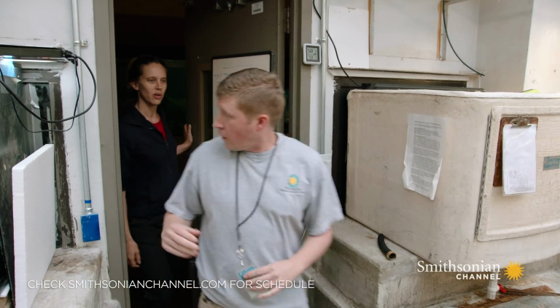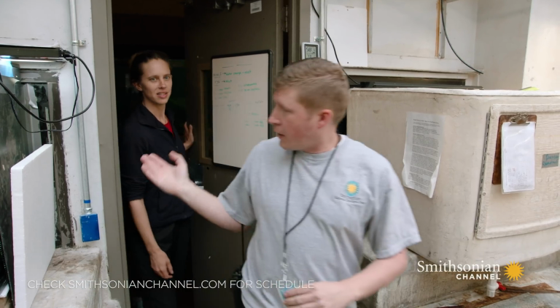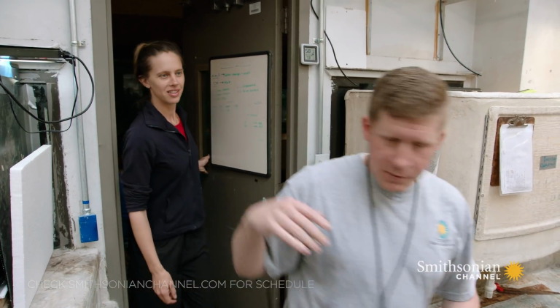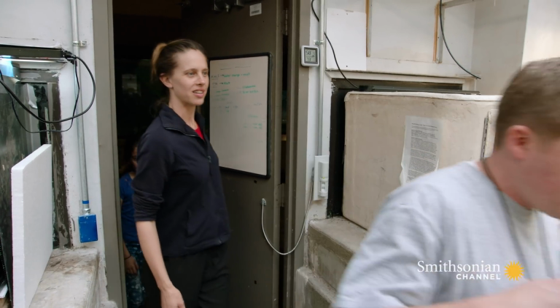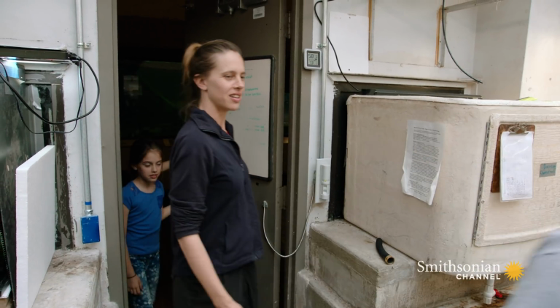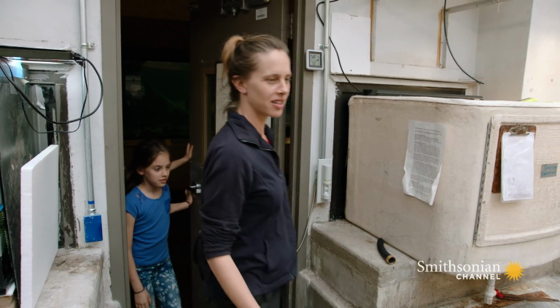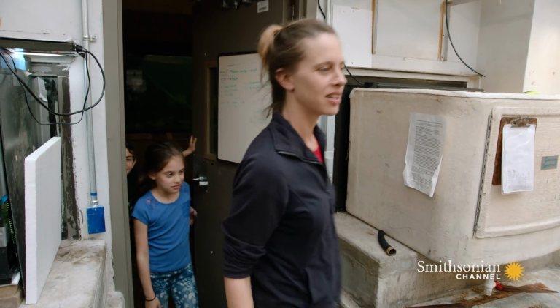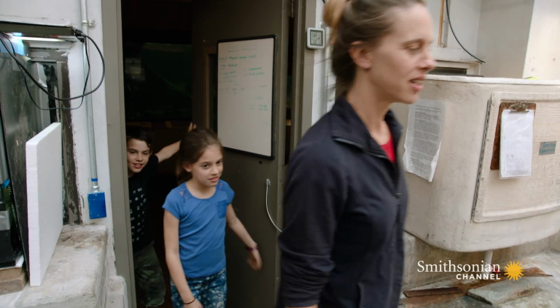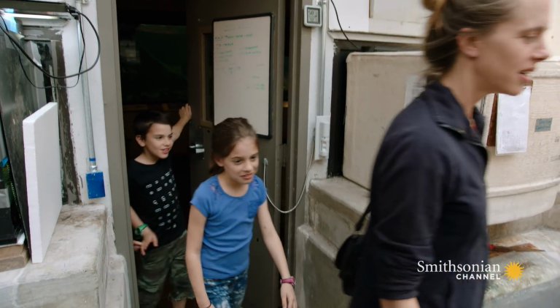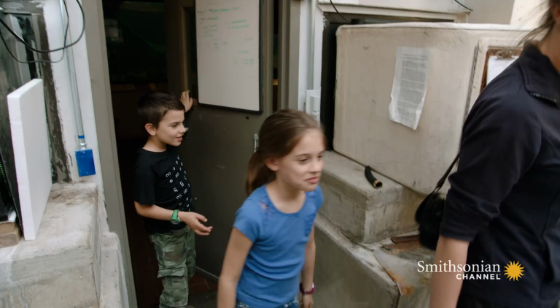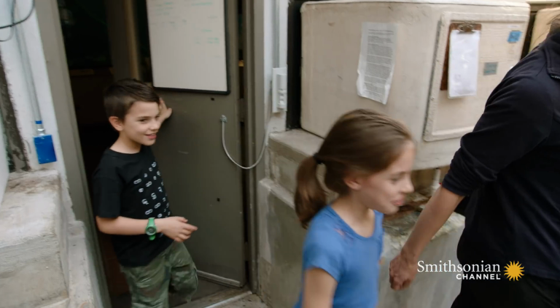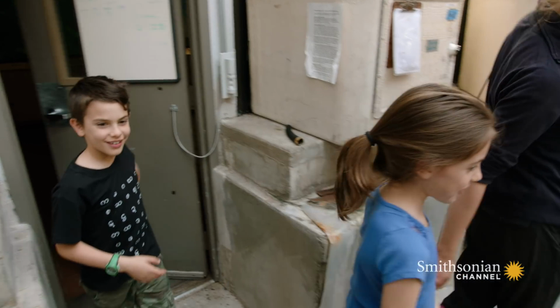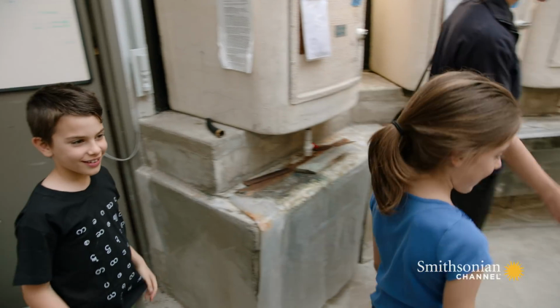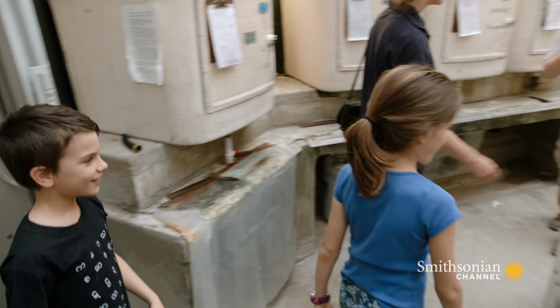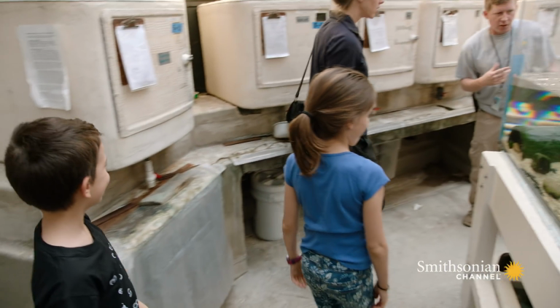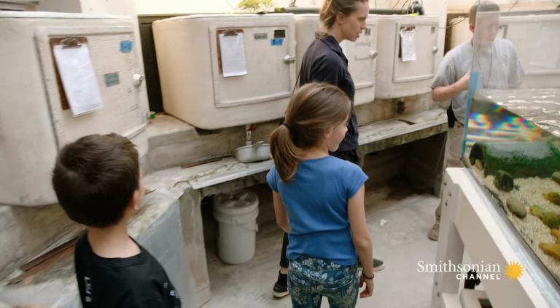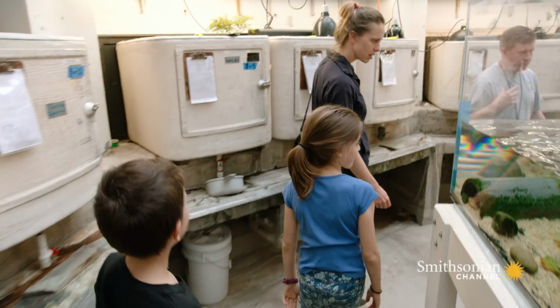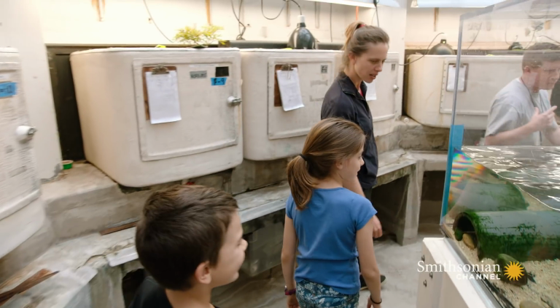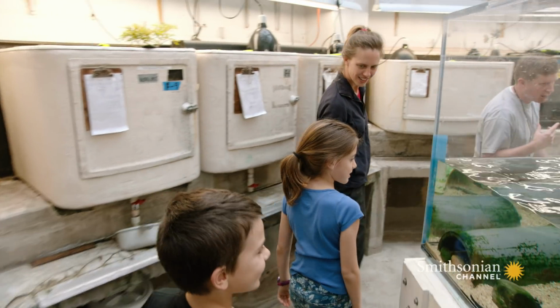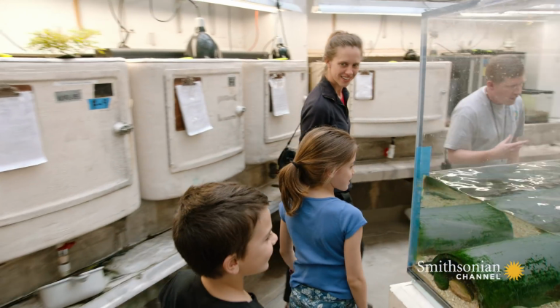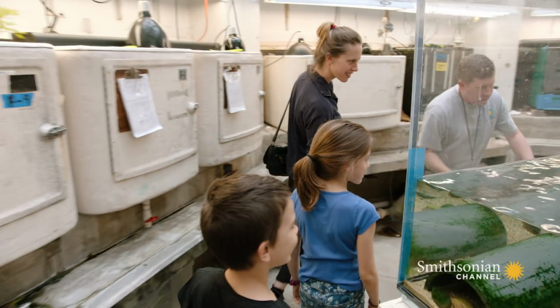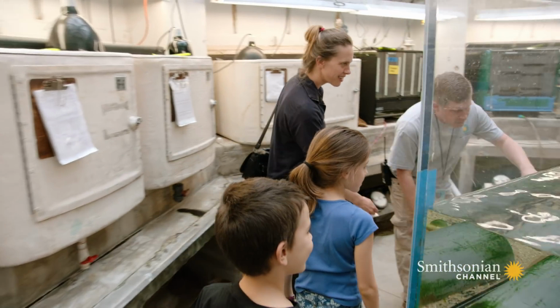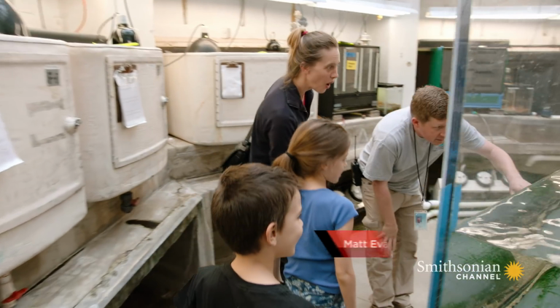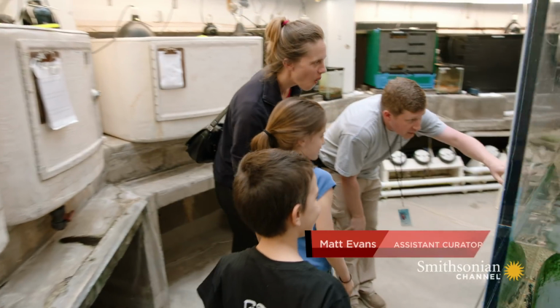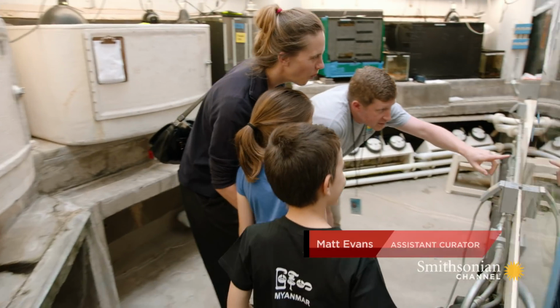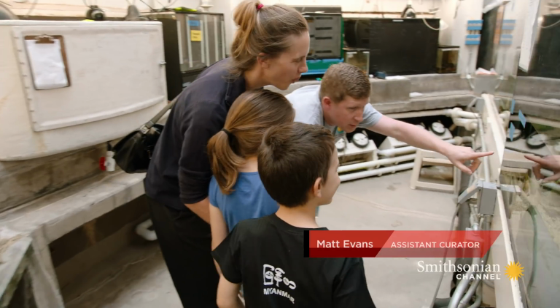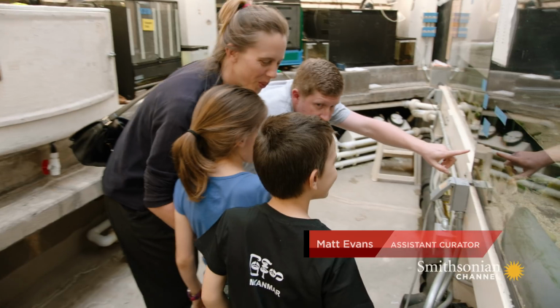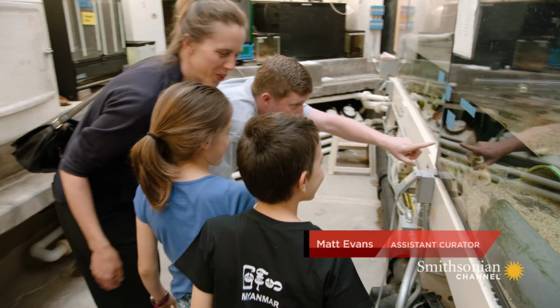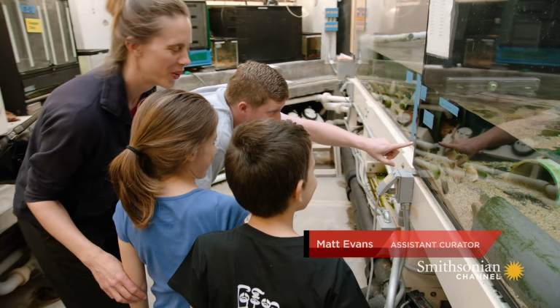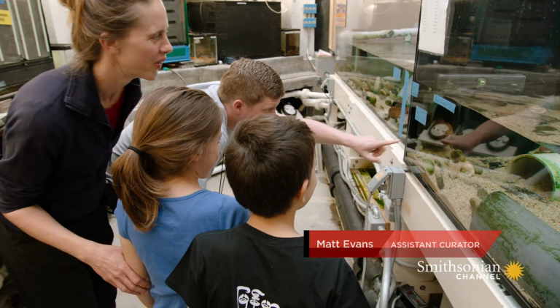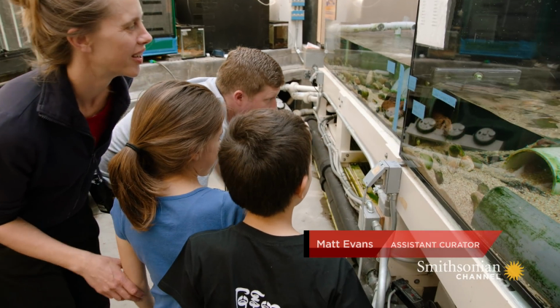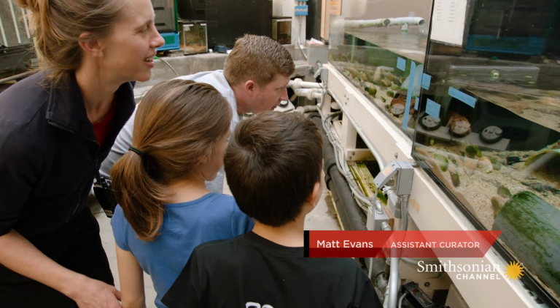All right, guys, follow me. We're going to come around here to the other side of this large aquarium. Do you guys know what this is? This is a giant Japanese salamander.